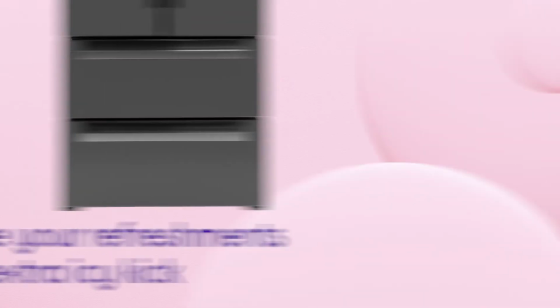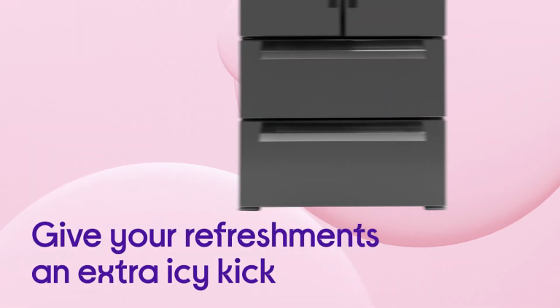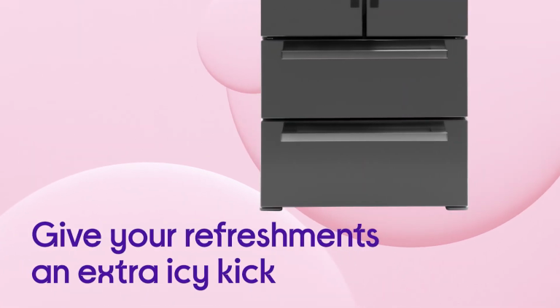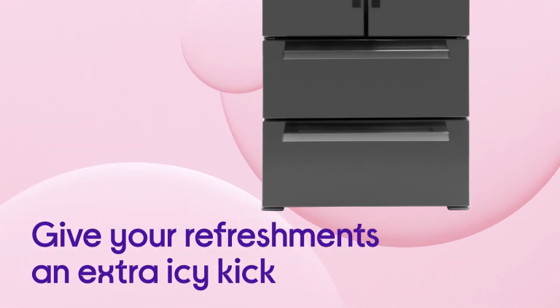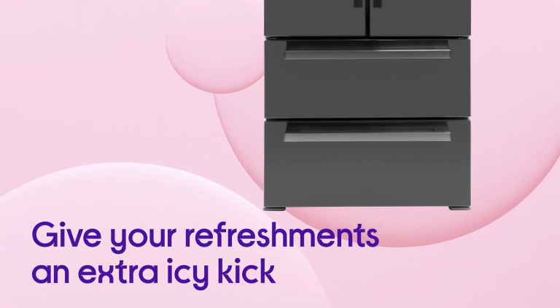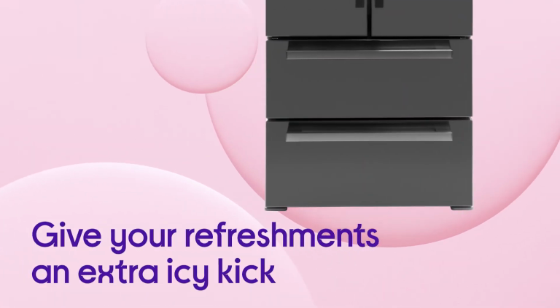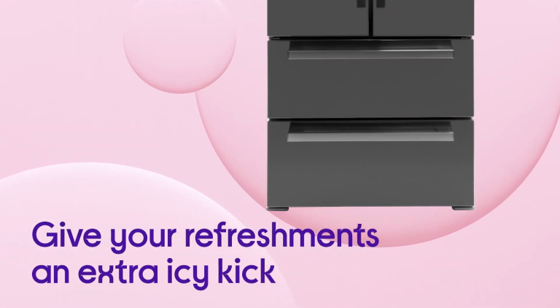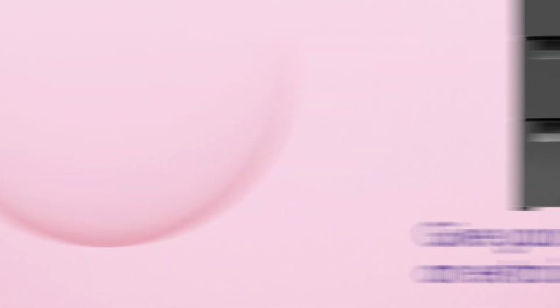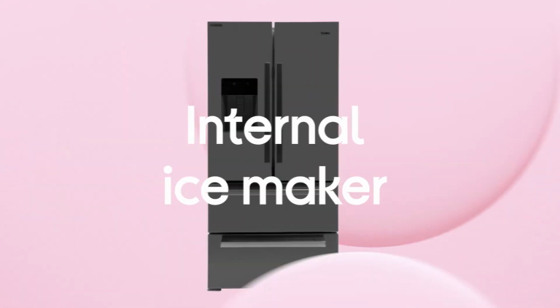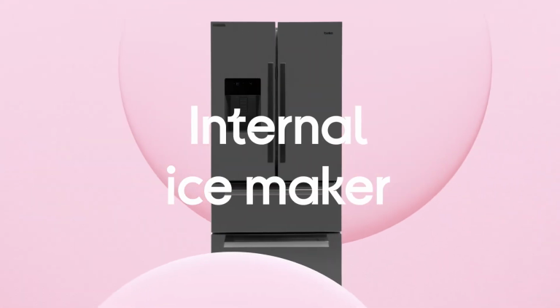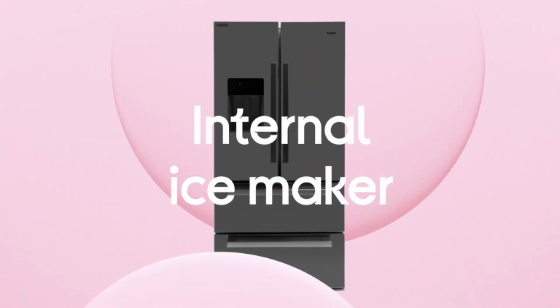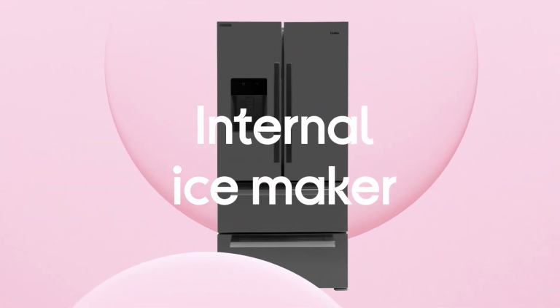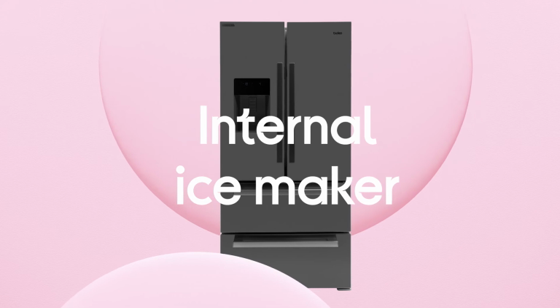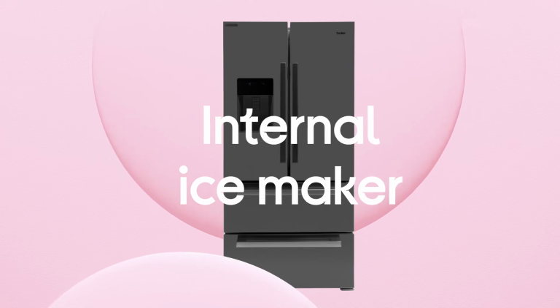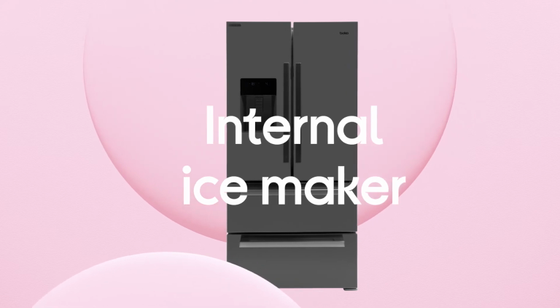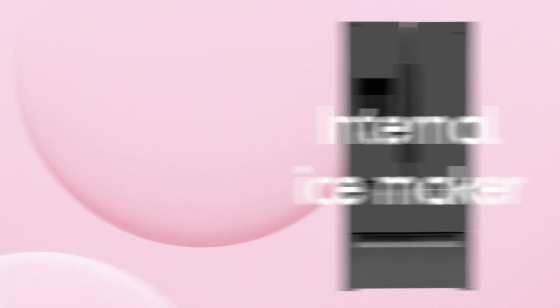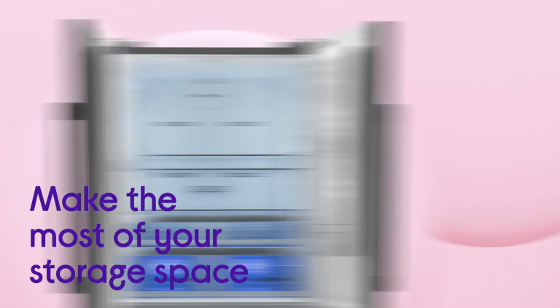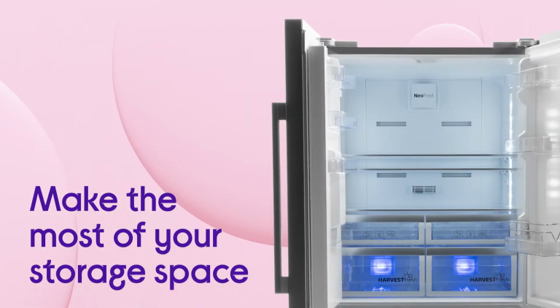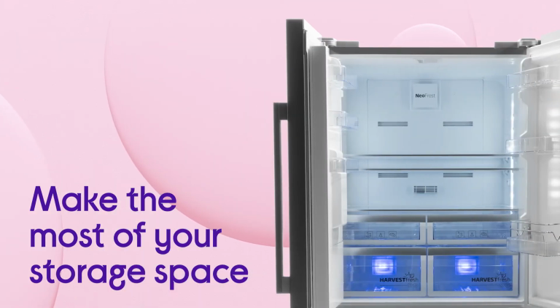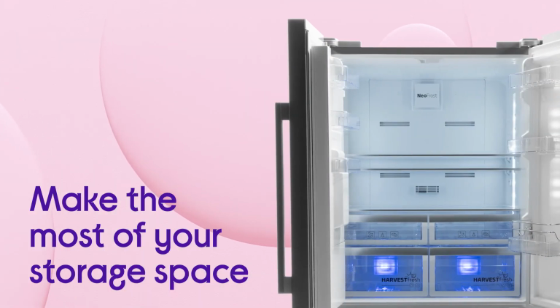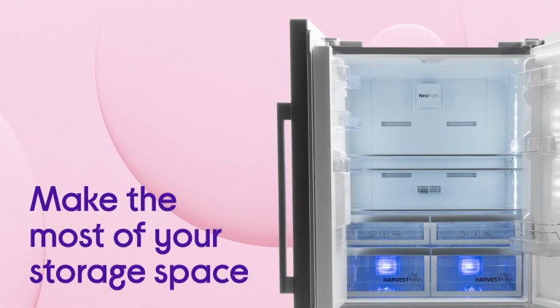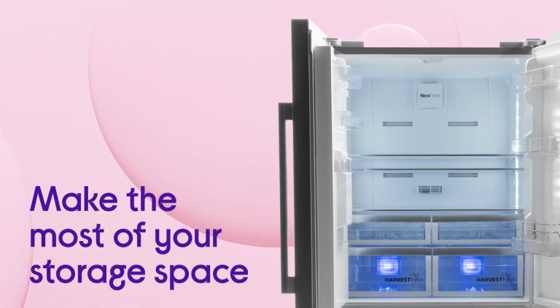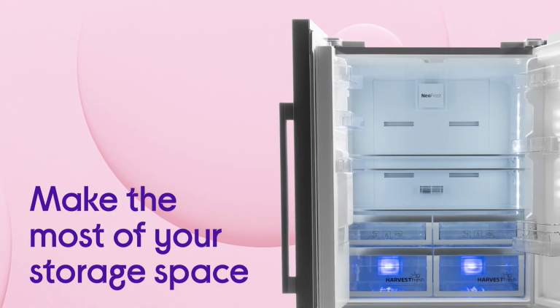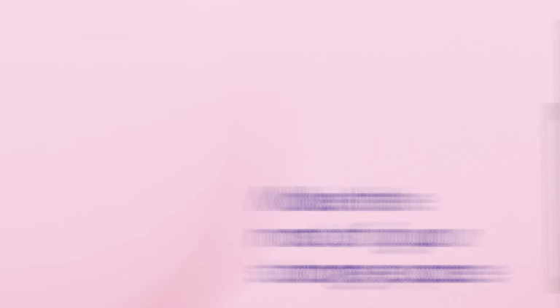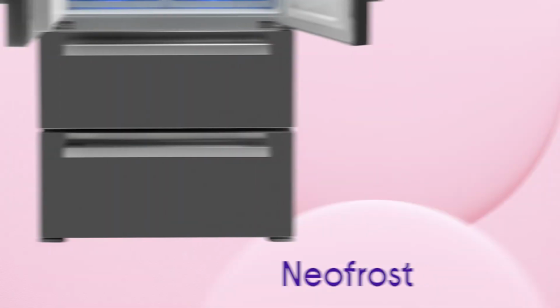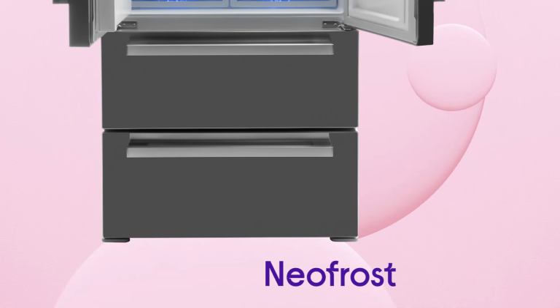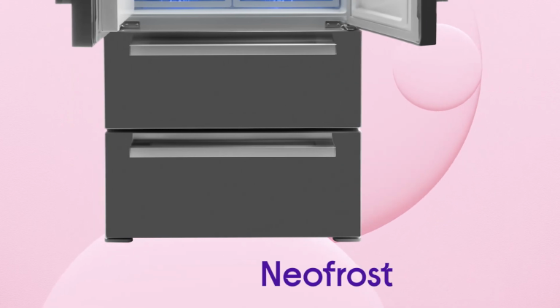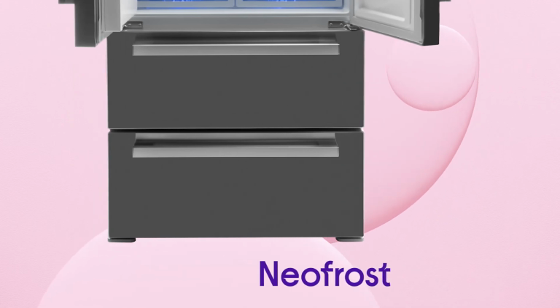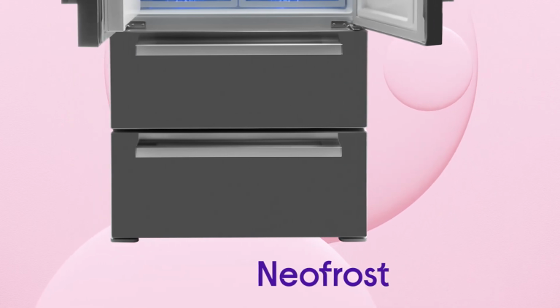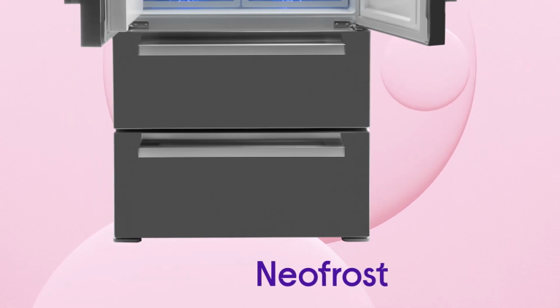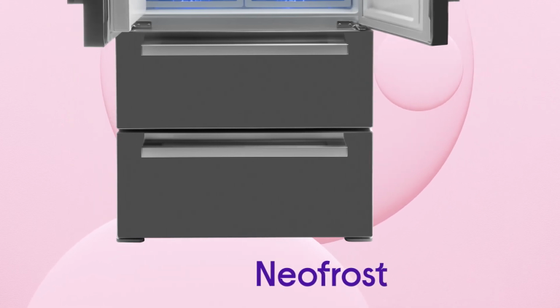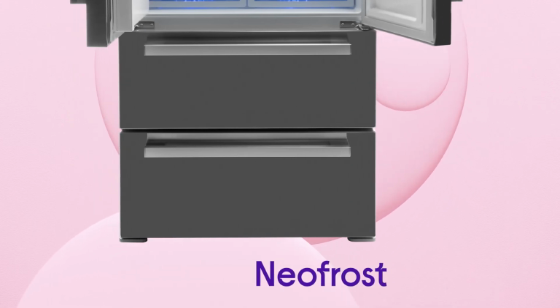You can give your refreshments an extra icy kick by utilising the dedicated internal ice maker. You'll be able to make the most of your storage space without frost build-up getting in your way, thanks to NeoFrost technology.